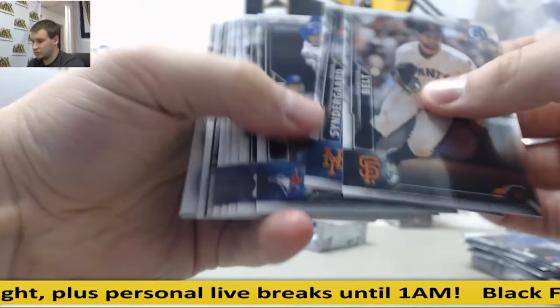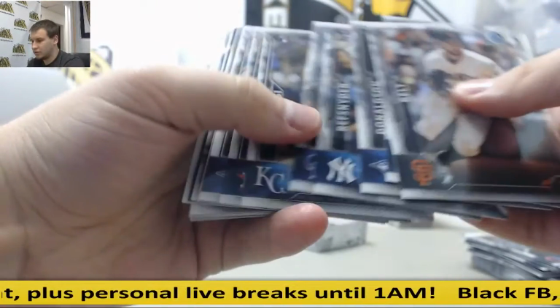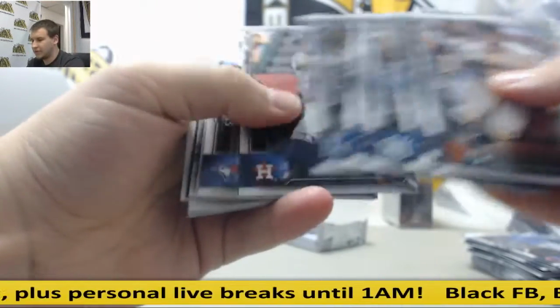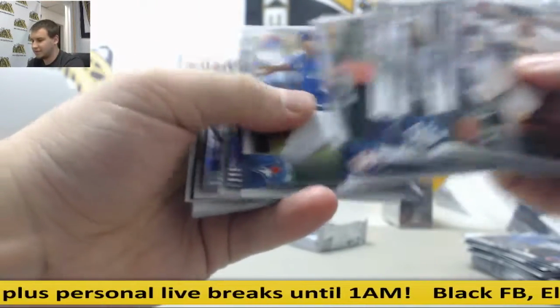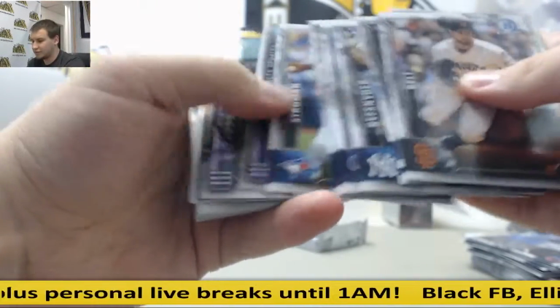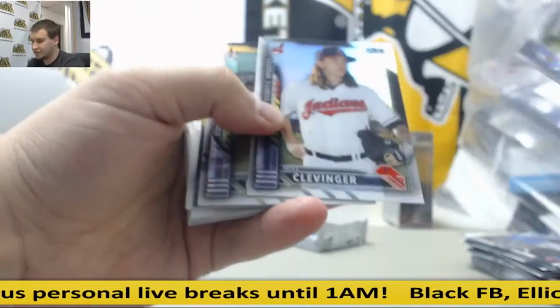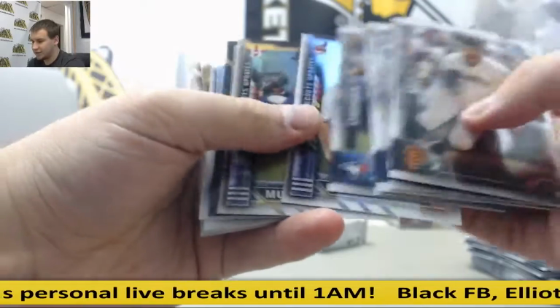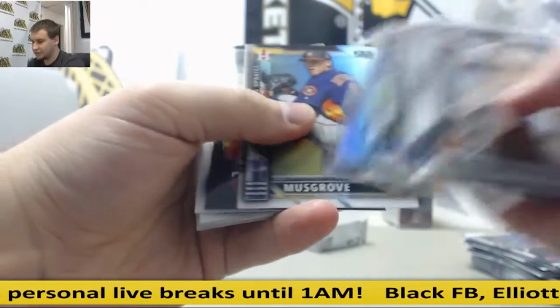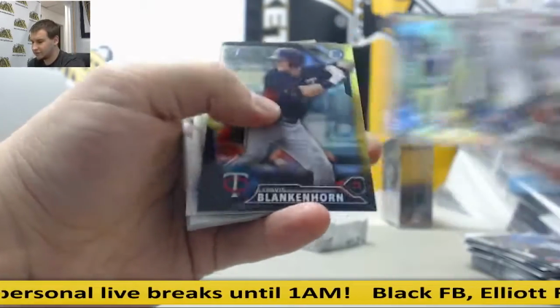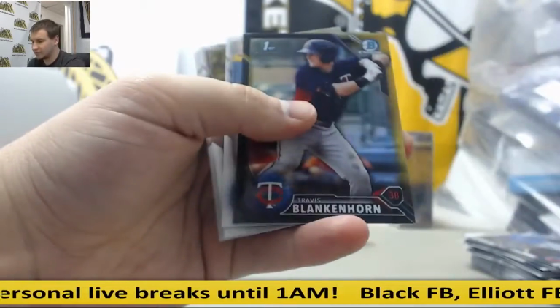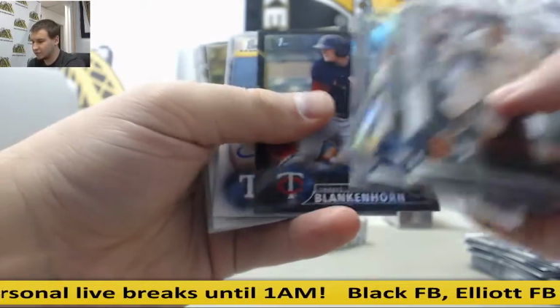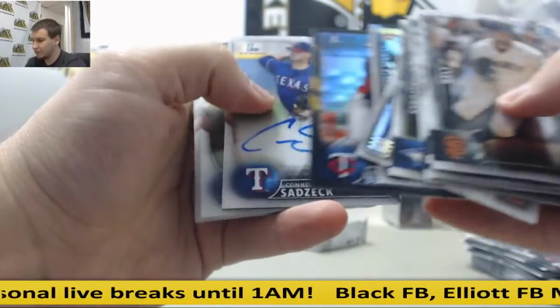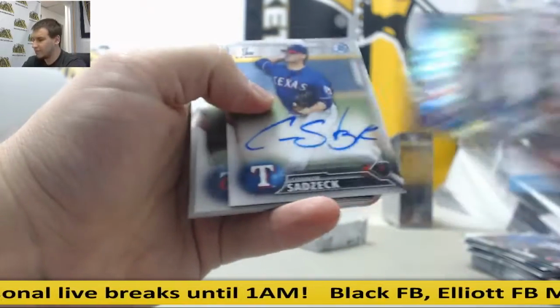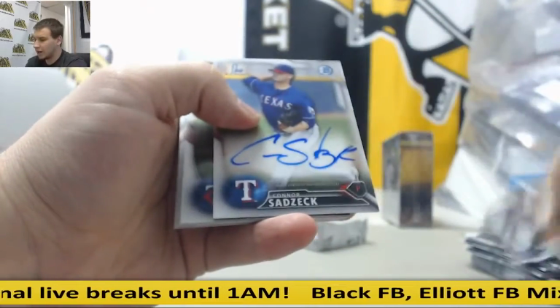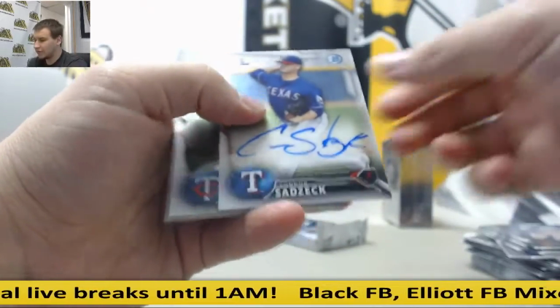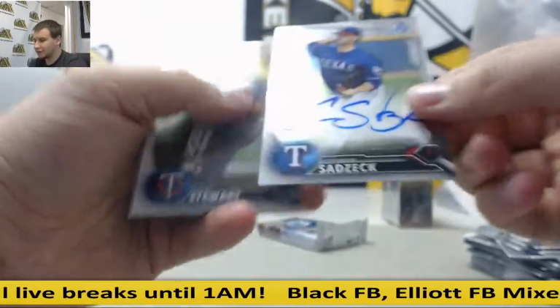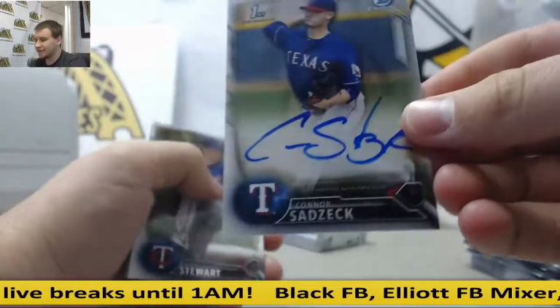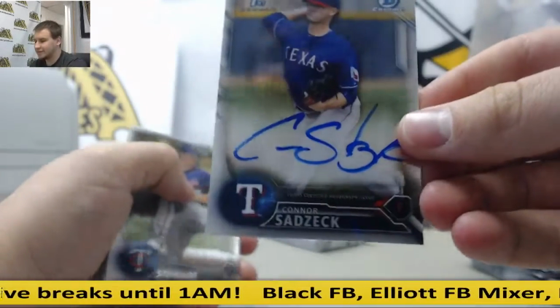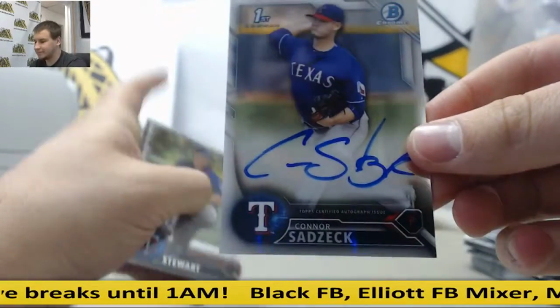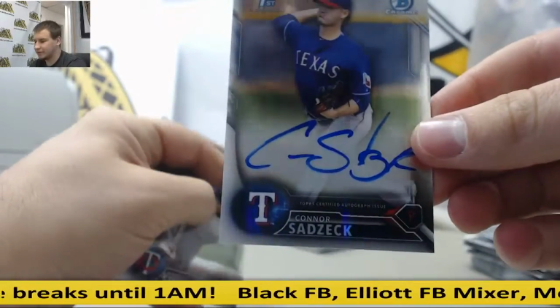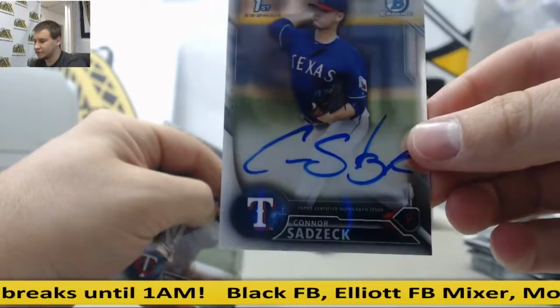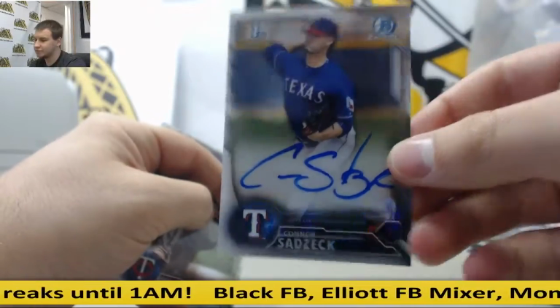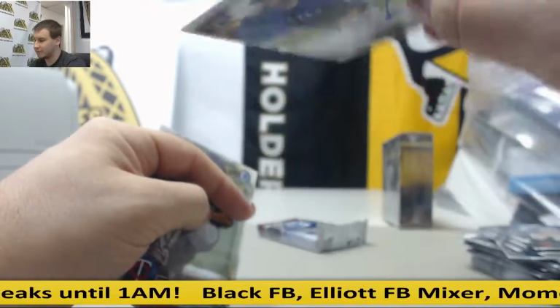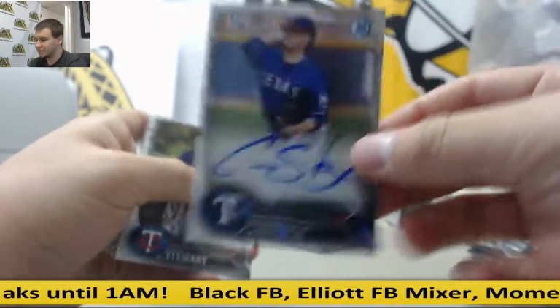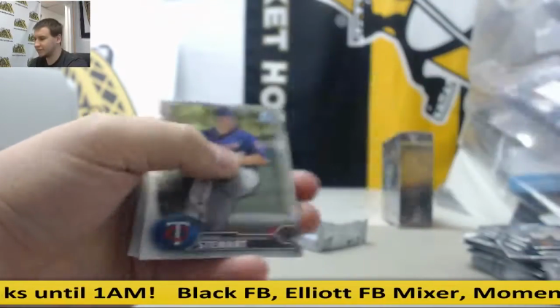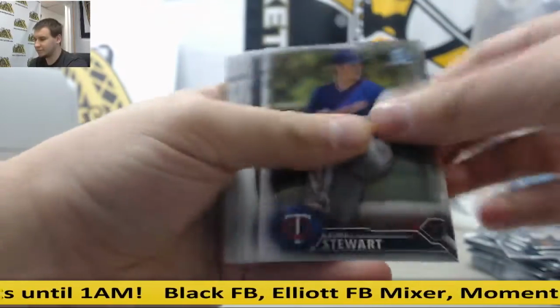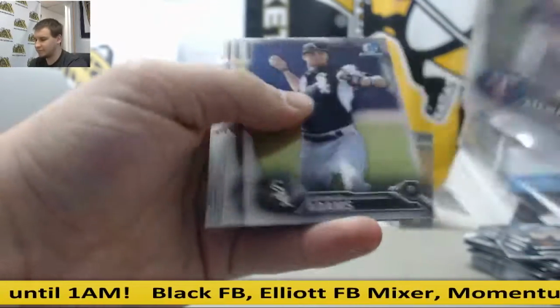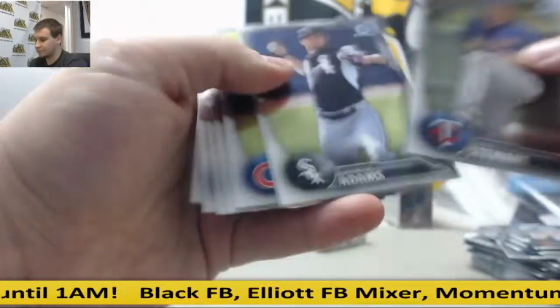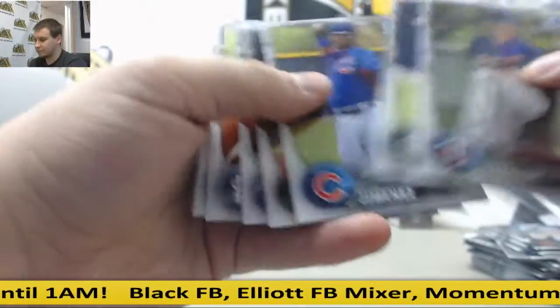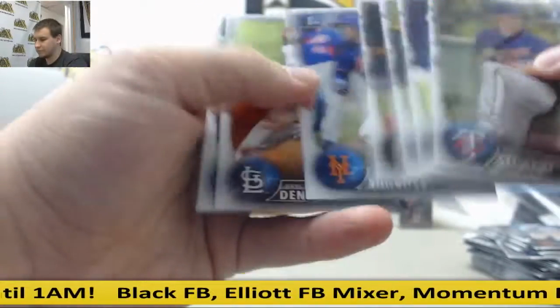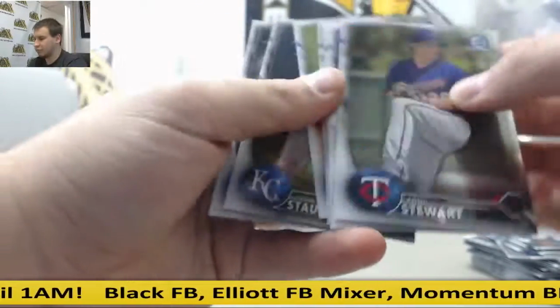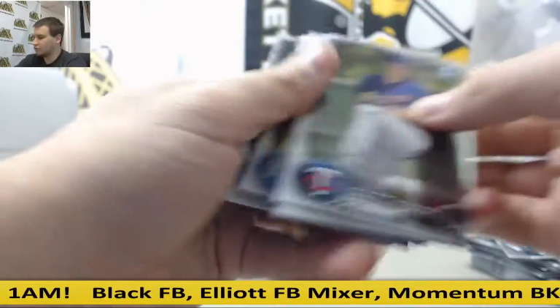Alcantara, Palacios and base. Travis Blankenhorn. Autograph, Connor Sadzik for the Rangers. Base autograph. And more chromes.